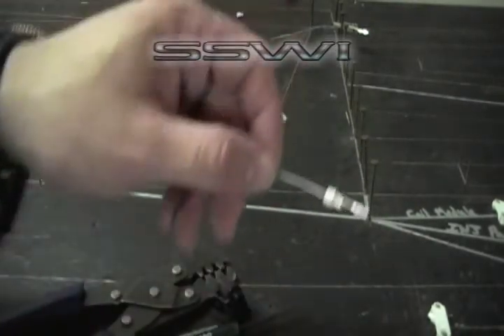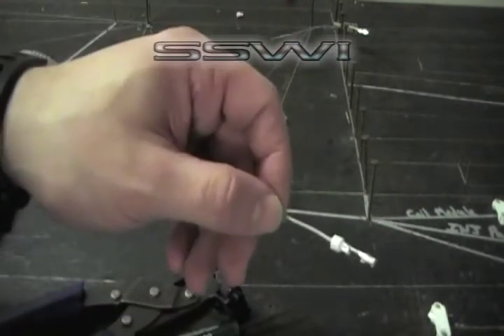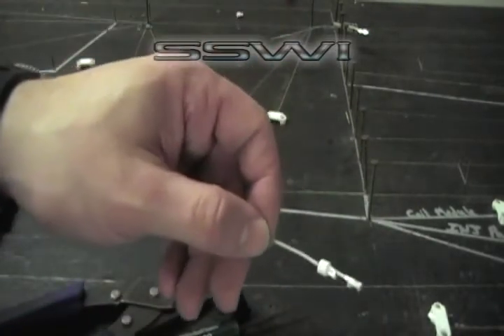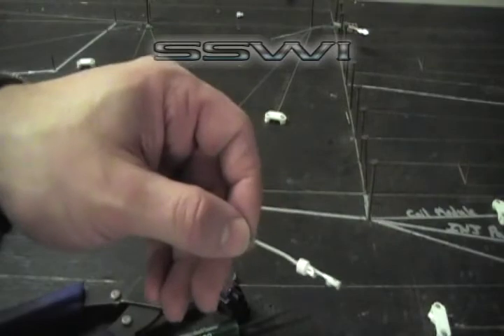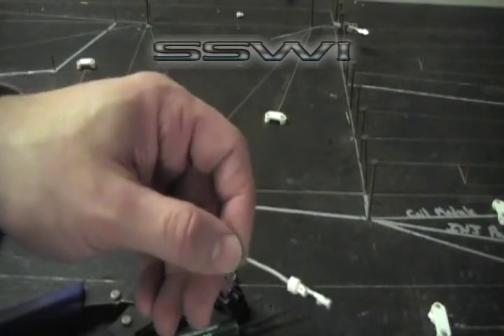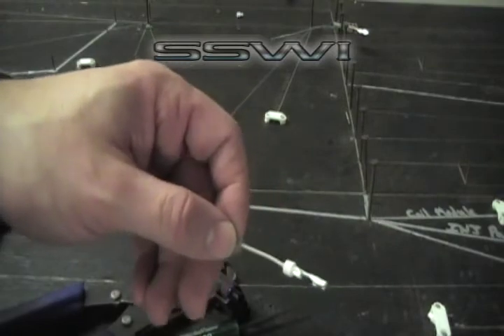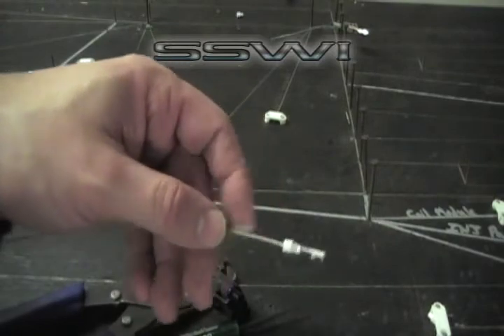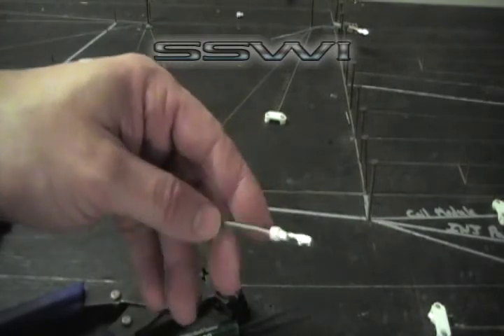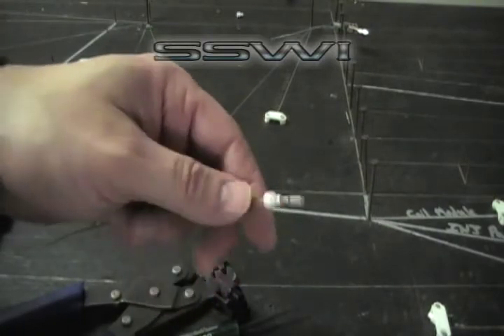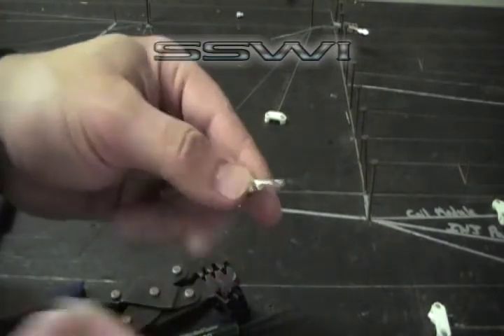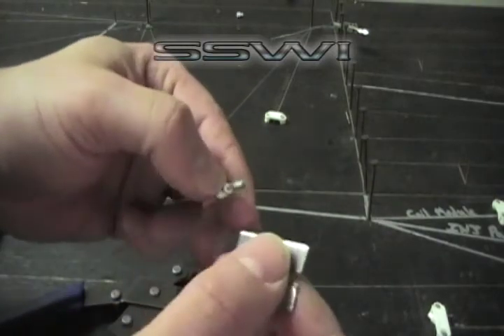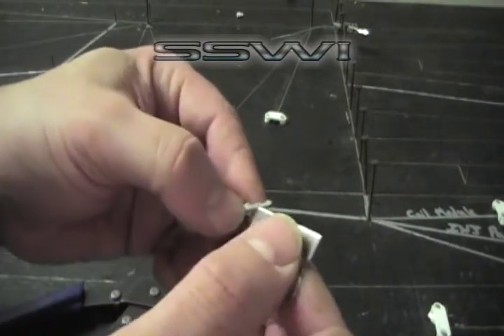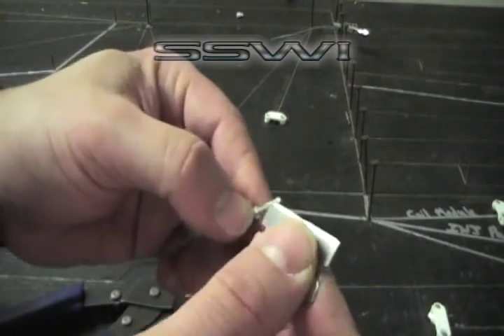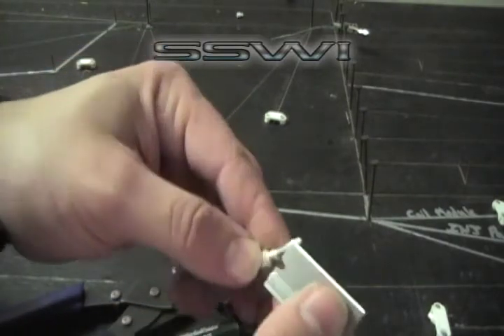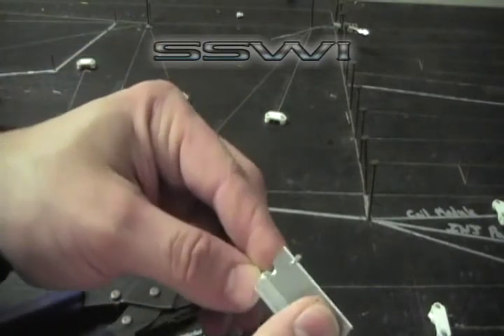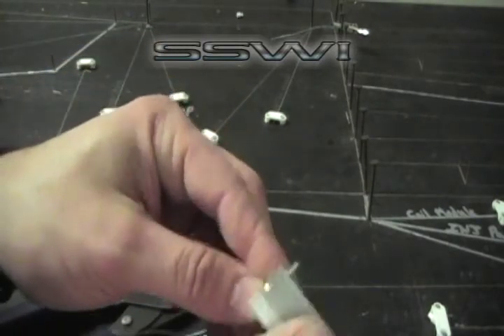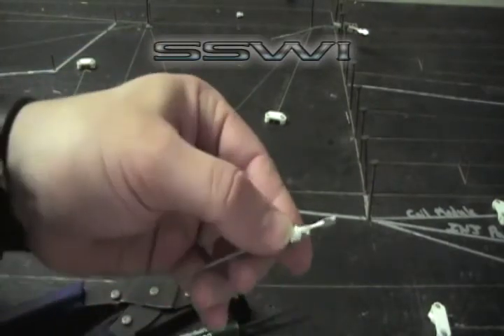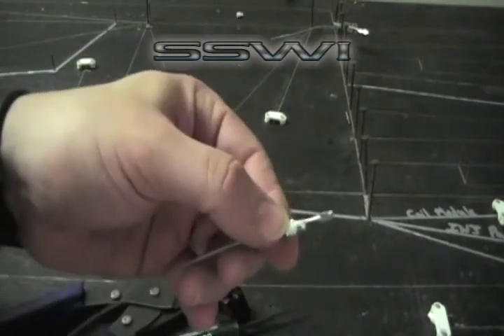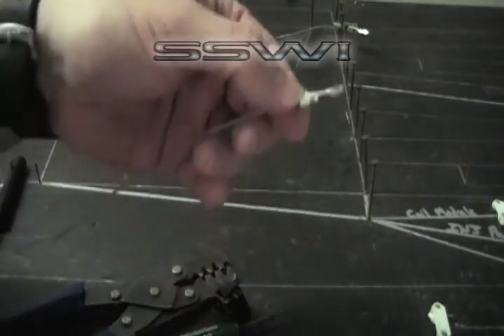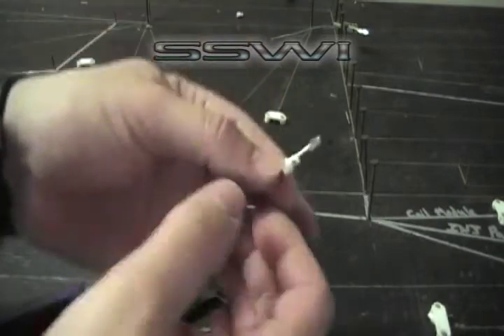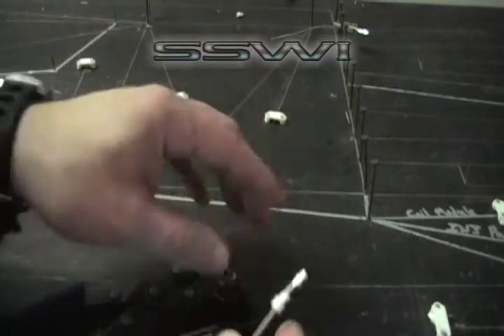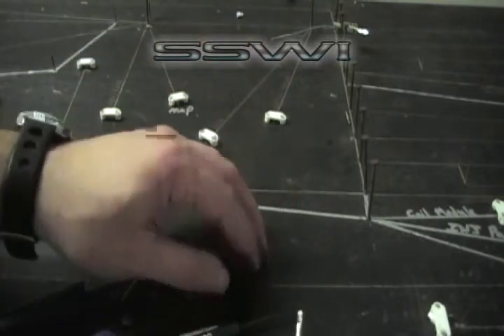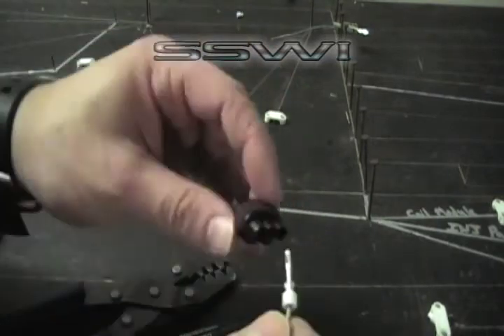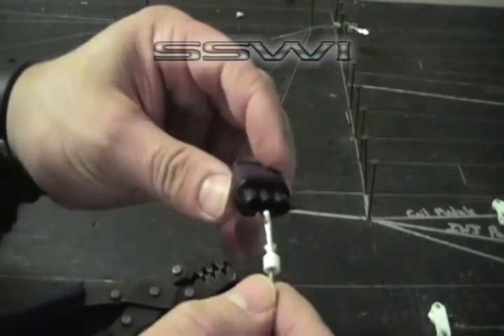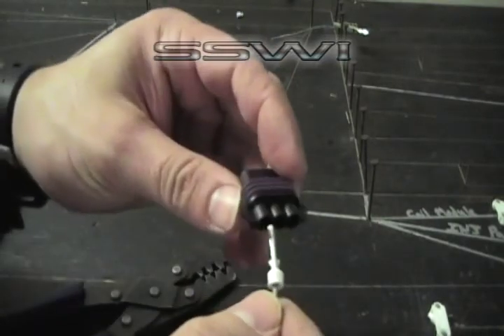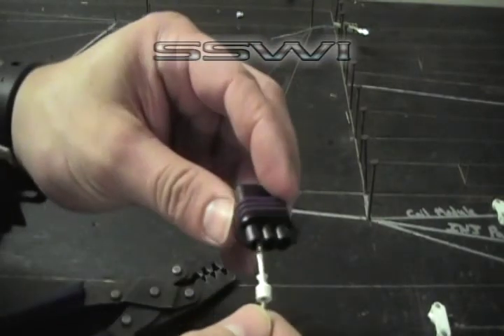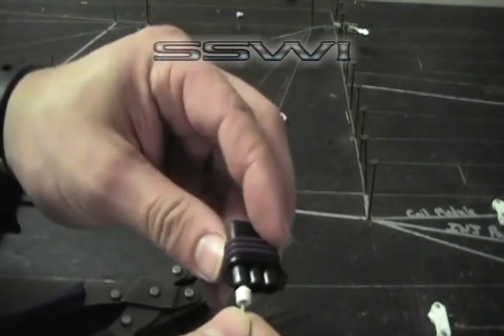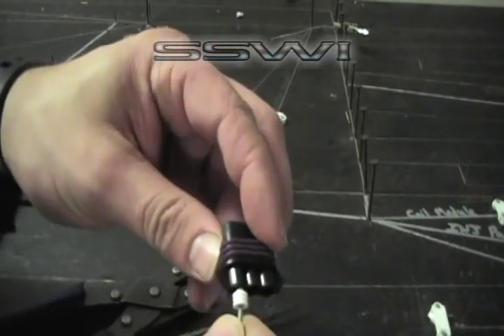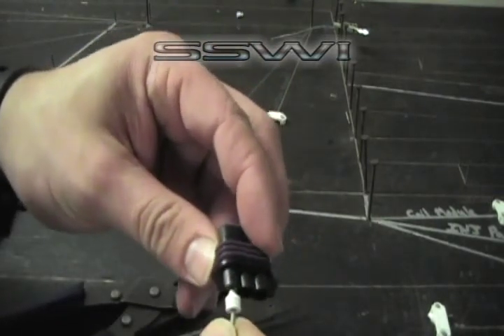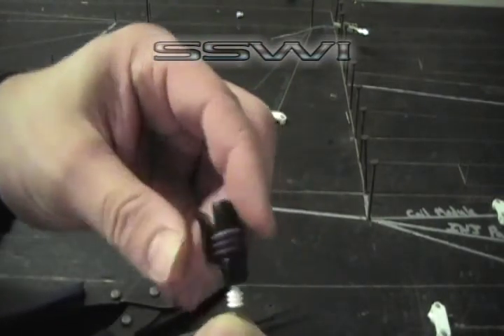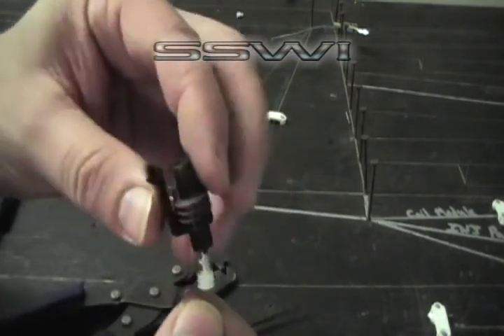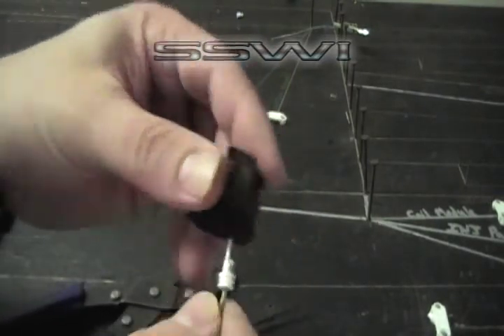If you're reinstalling this, go ahead and get a little razor blade. Bend the key tab up a little bit, locking tab up, and then go ahead and reinsert.